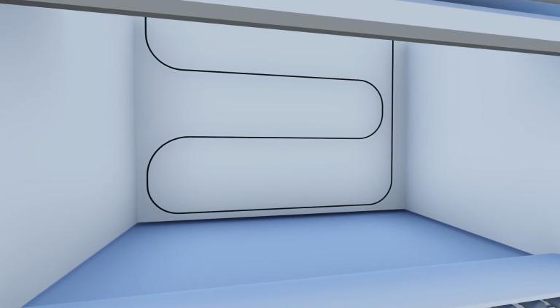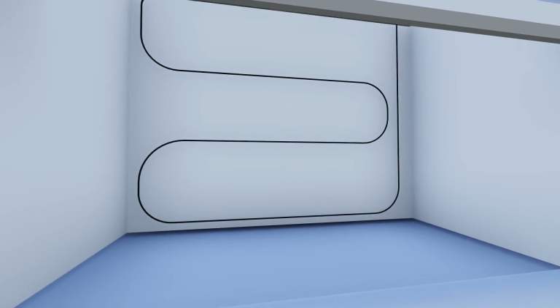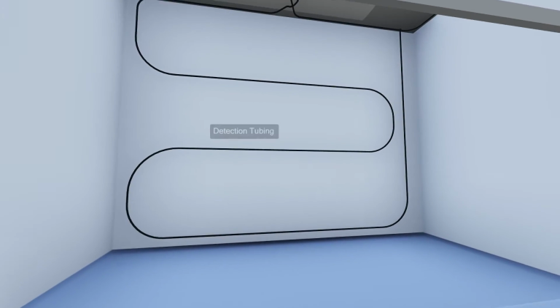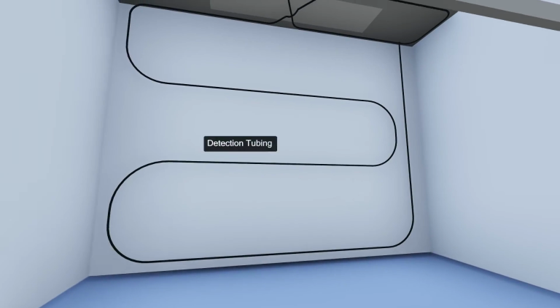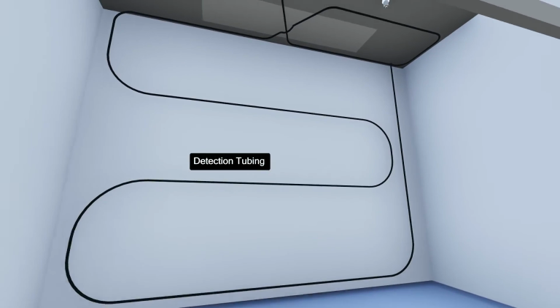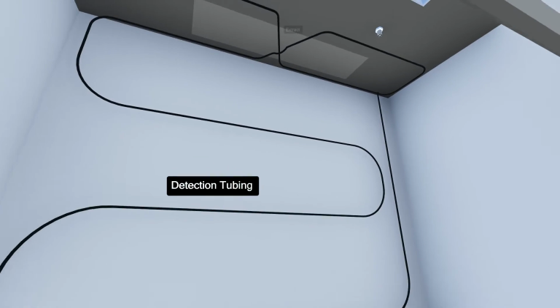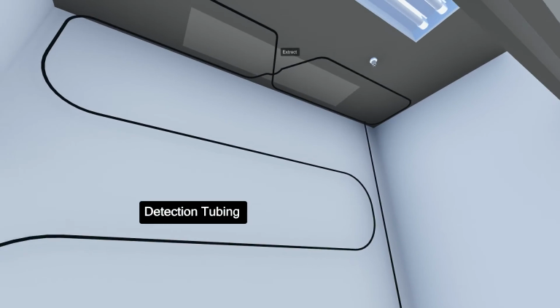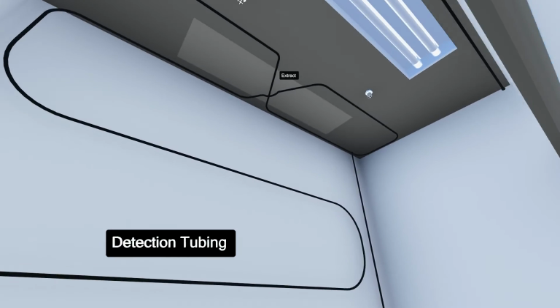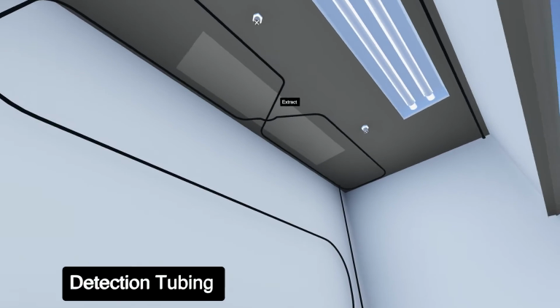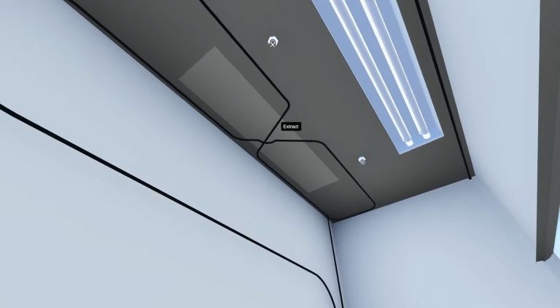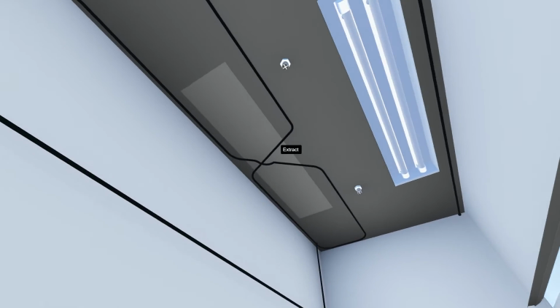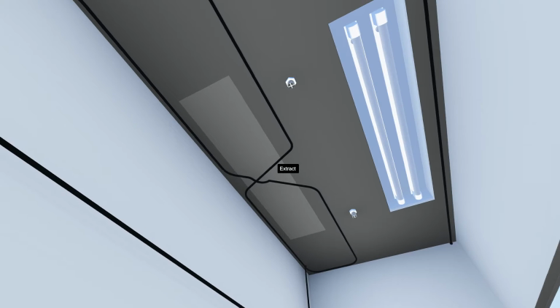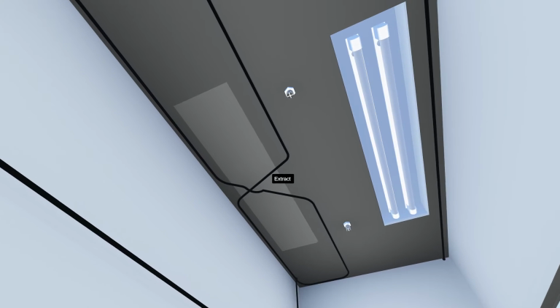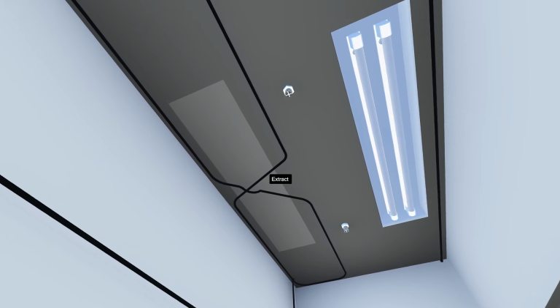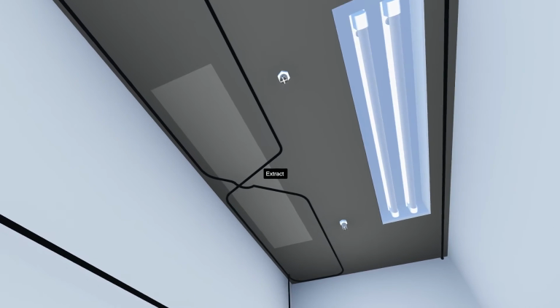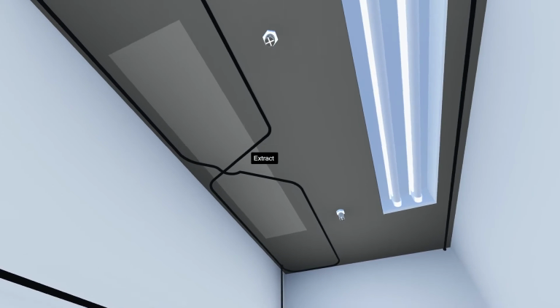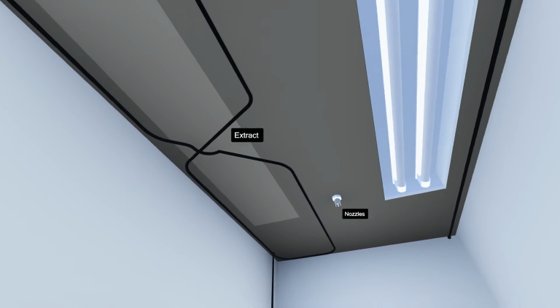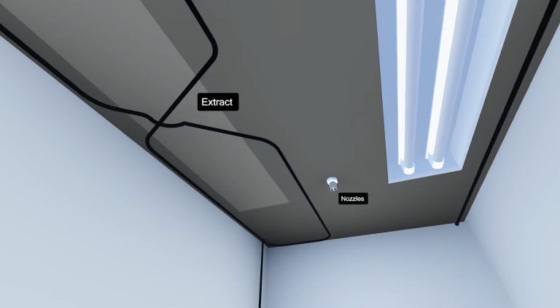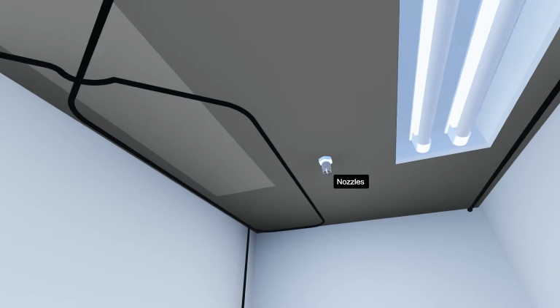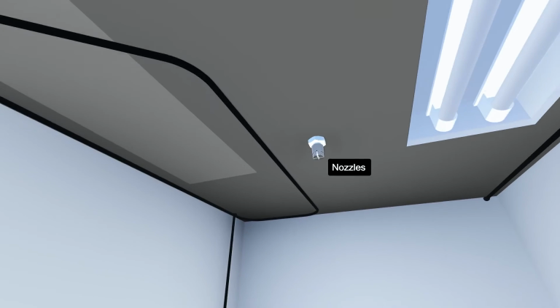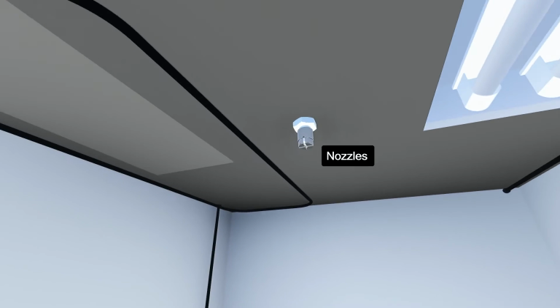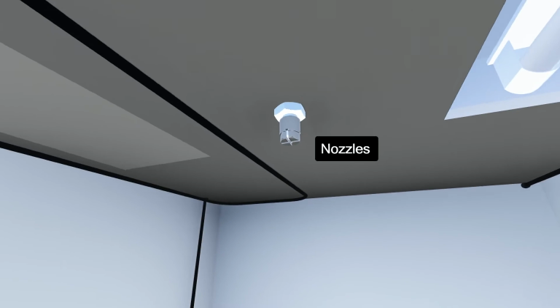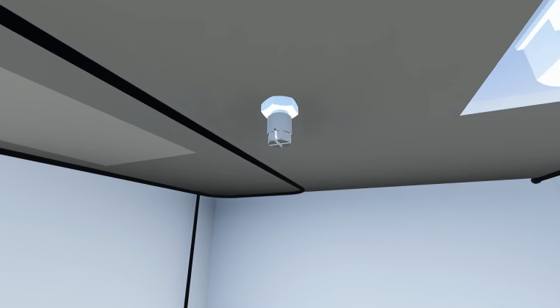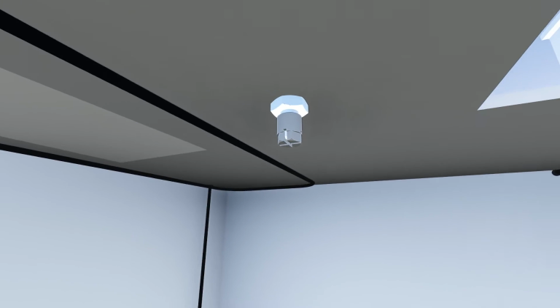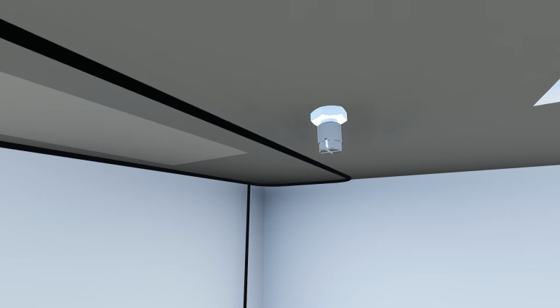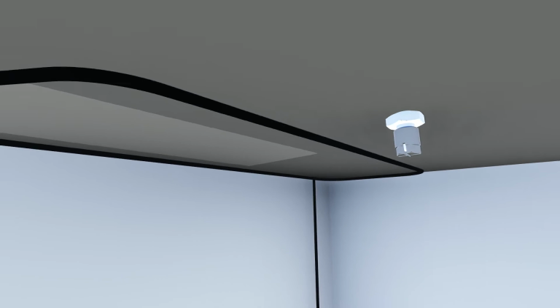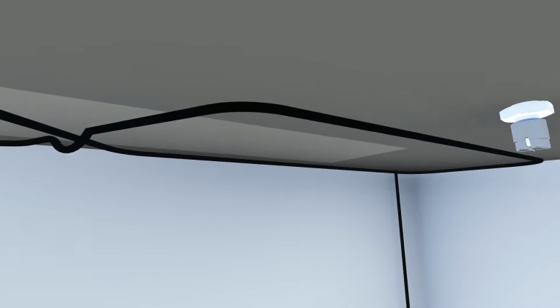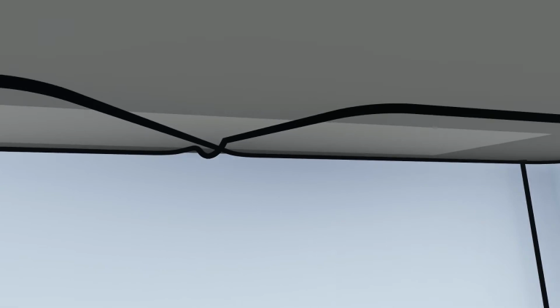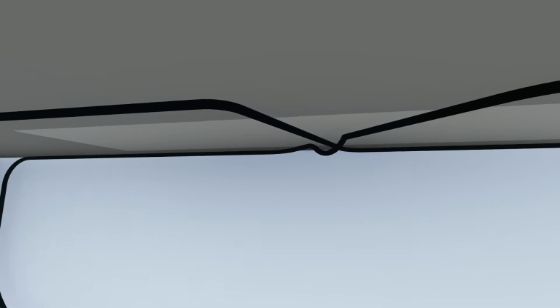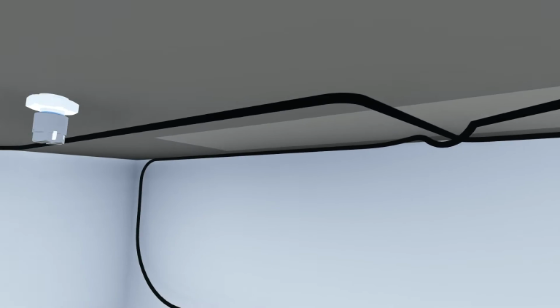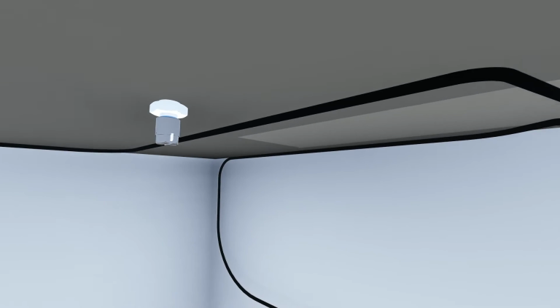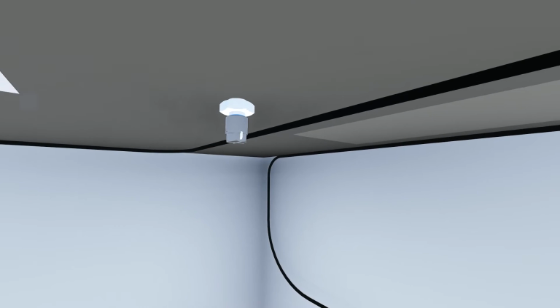A pressurized detection tubing is placed on the roof, across the extract and behind the baffles. Two nozzles are placed at high level to discharge the extinguishing agent.